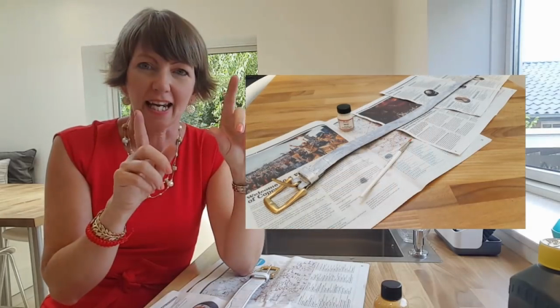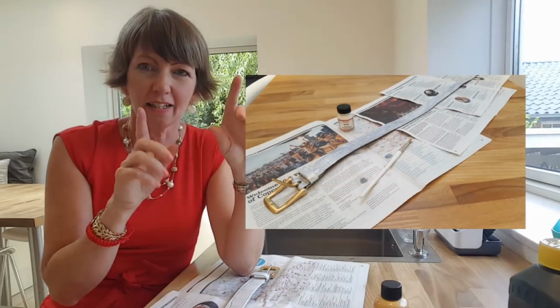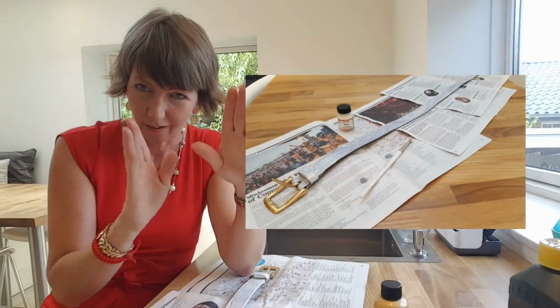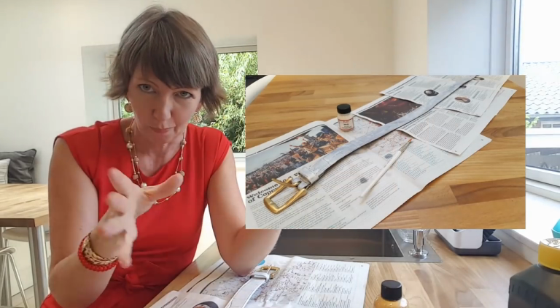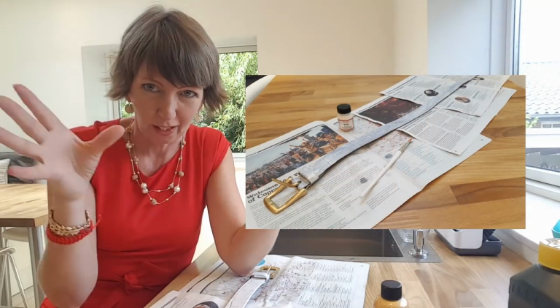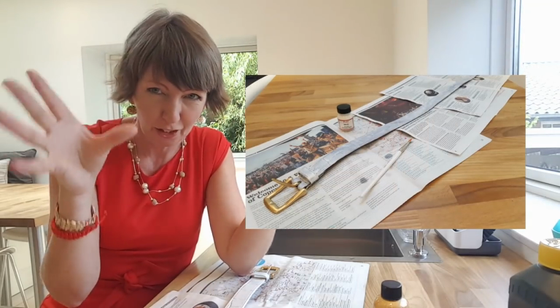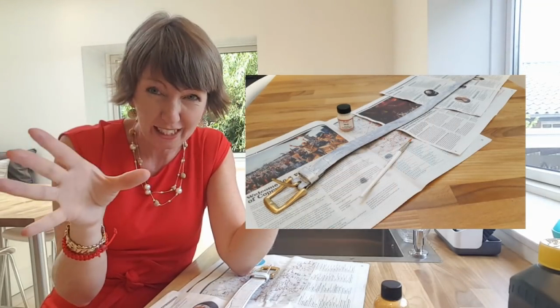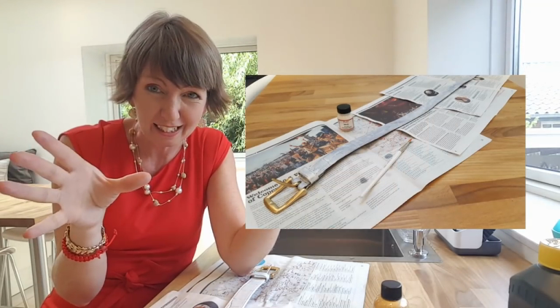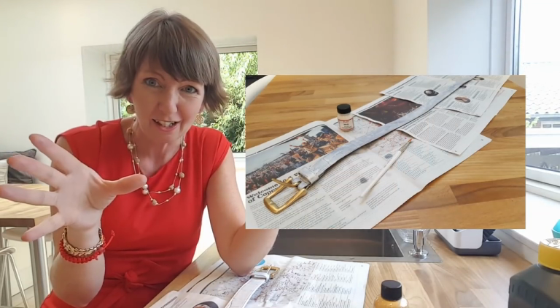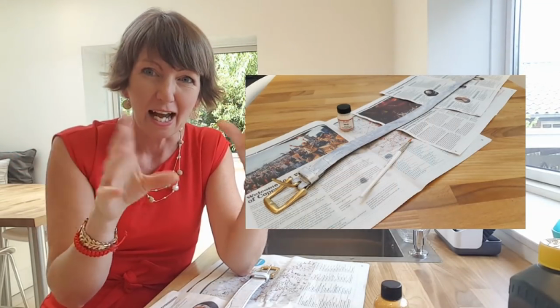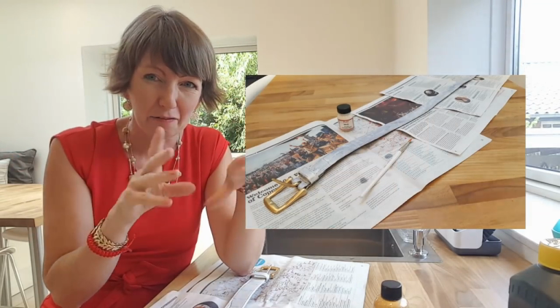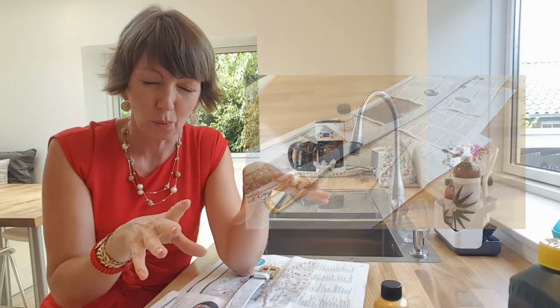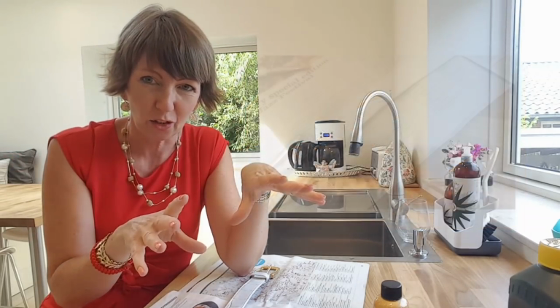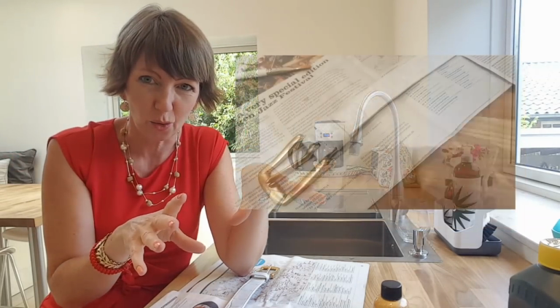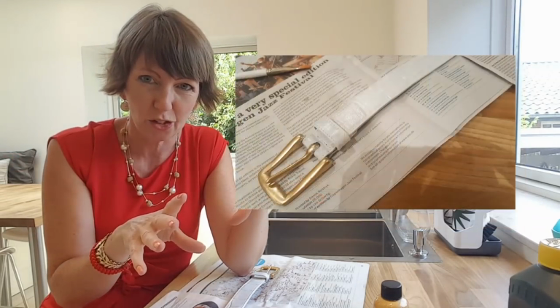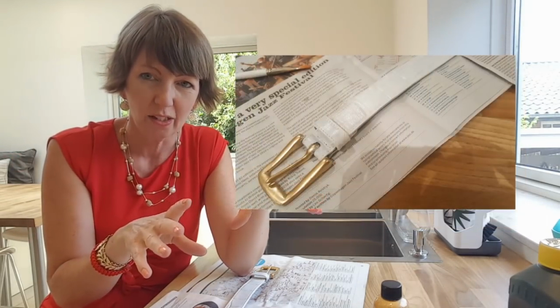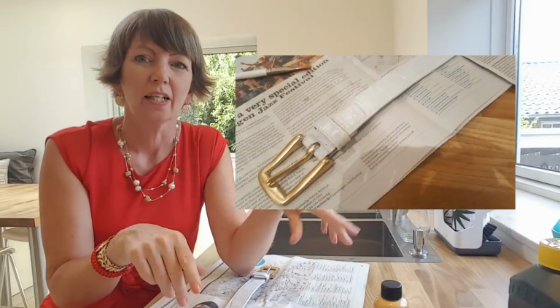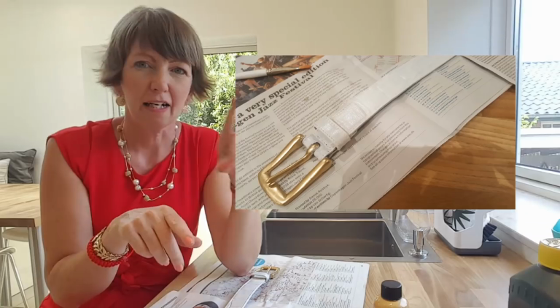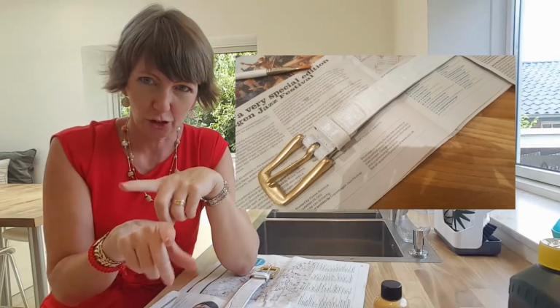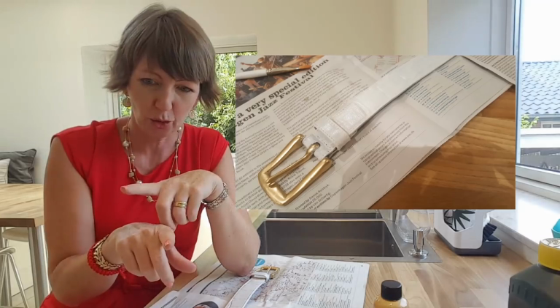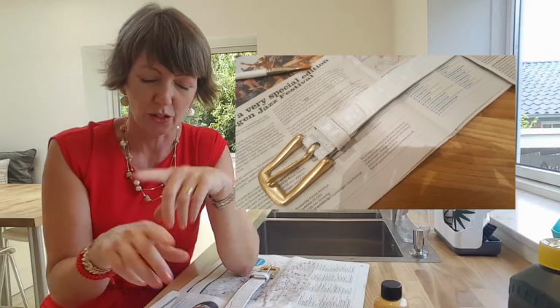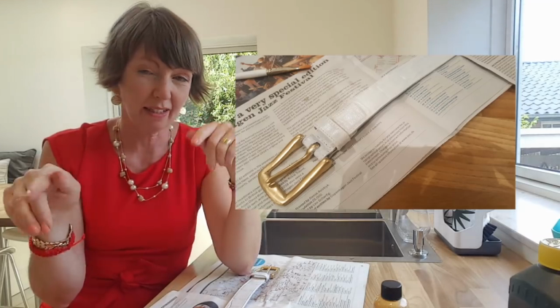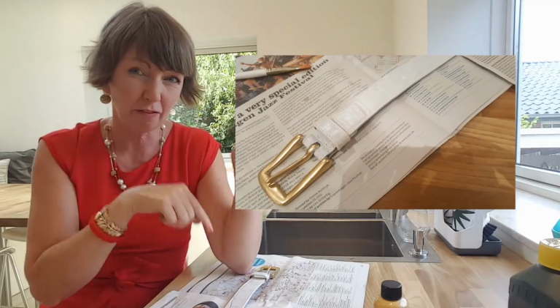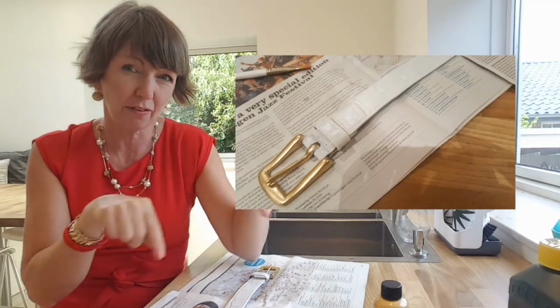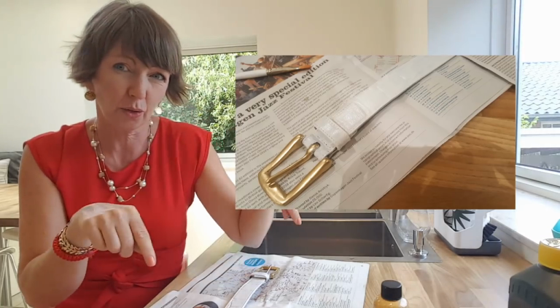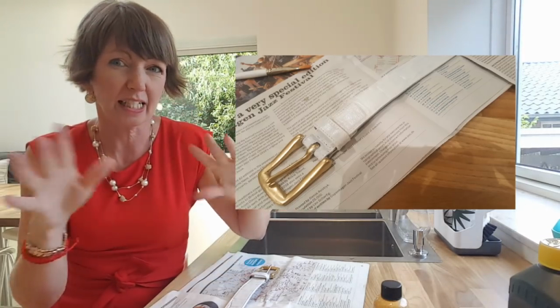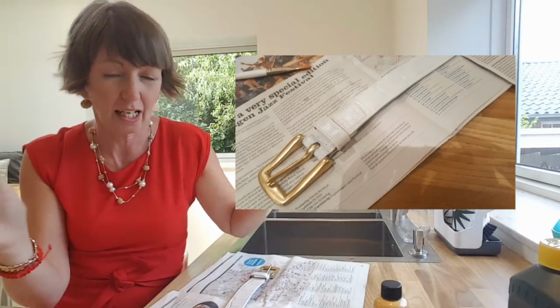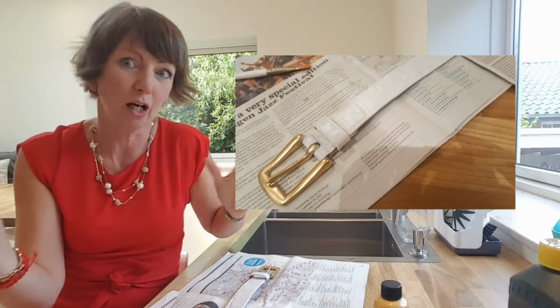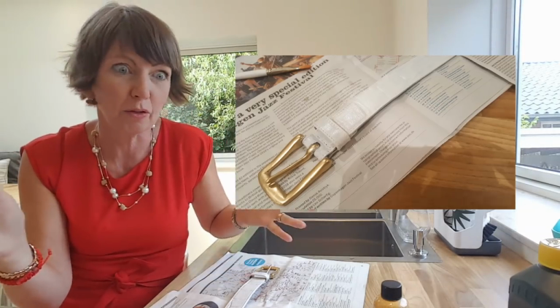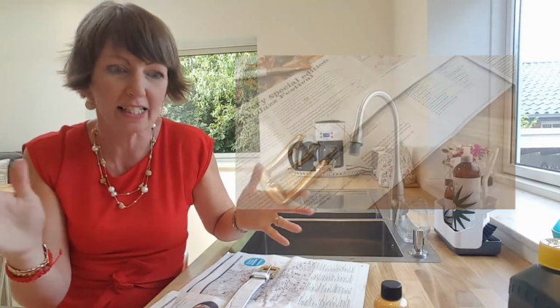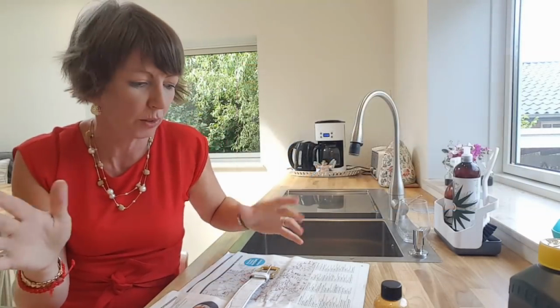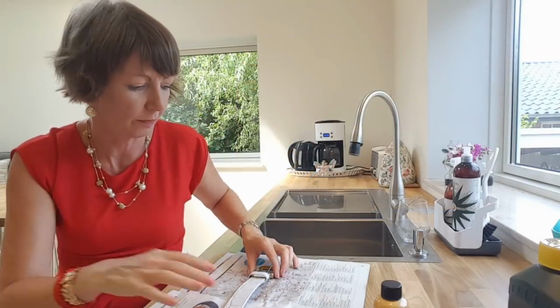I'll put another picture here after one coat and after two coats. After the third coat today, I think I will be ready to wear it.